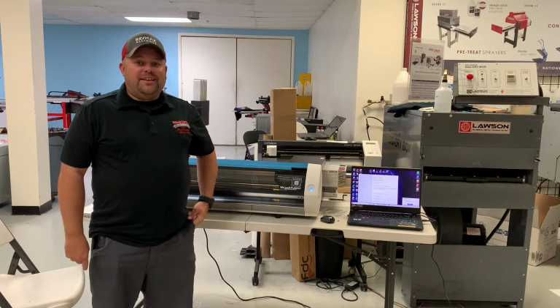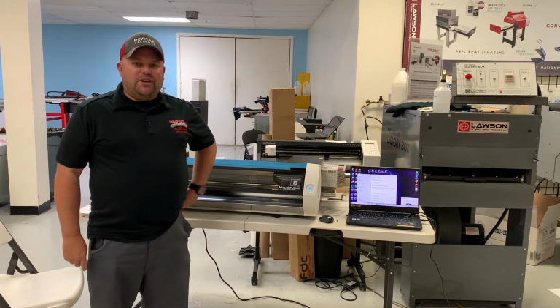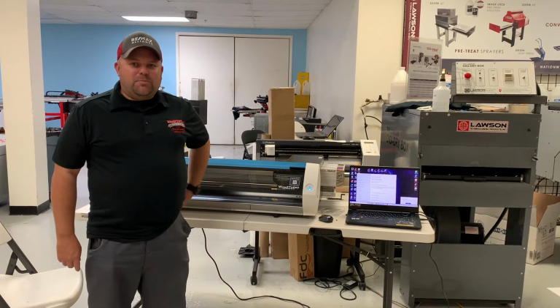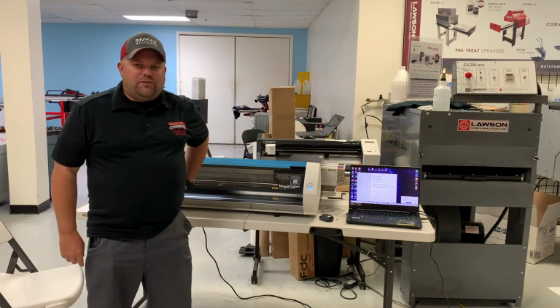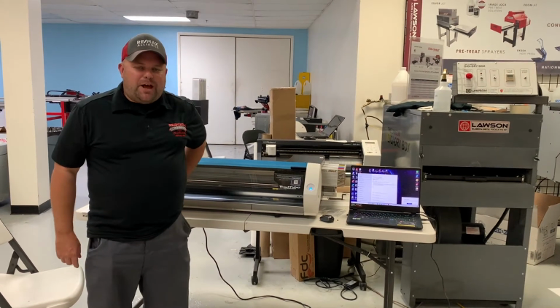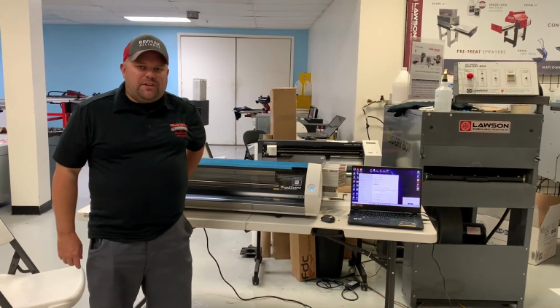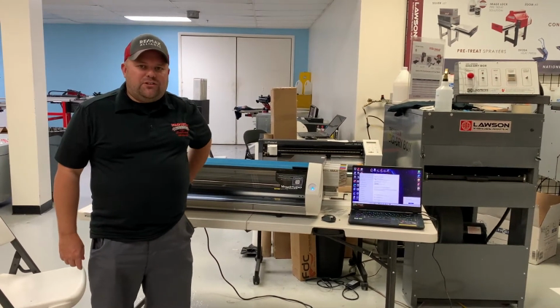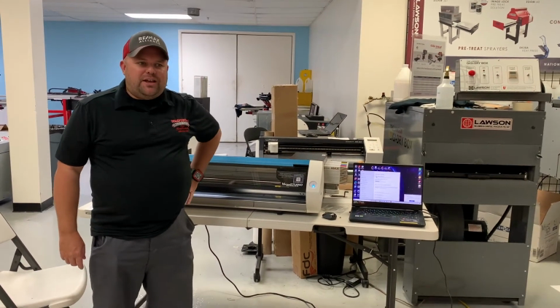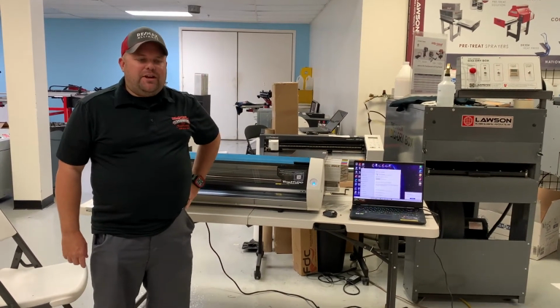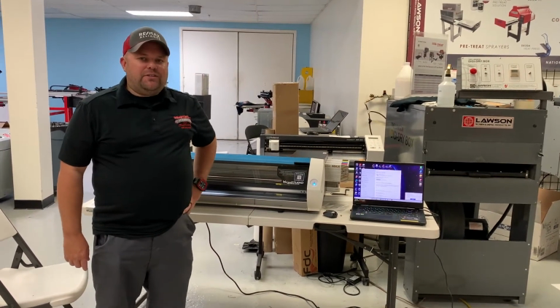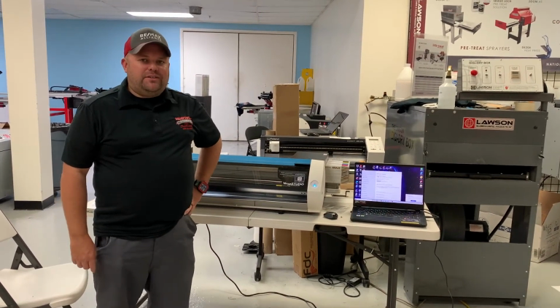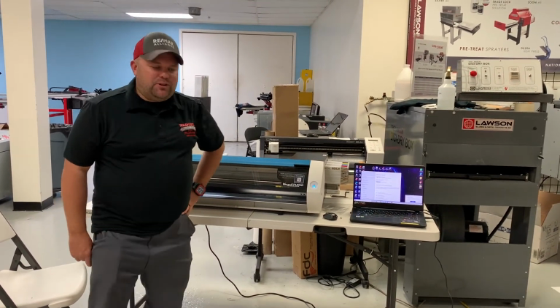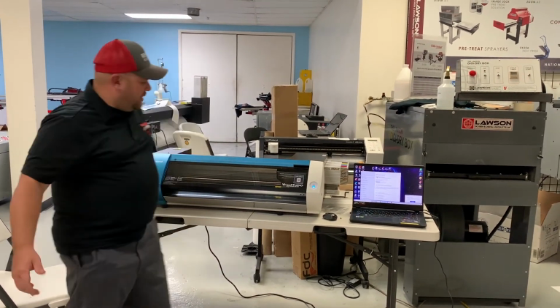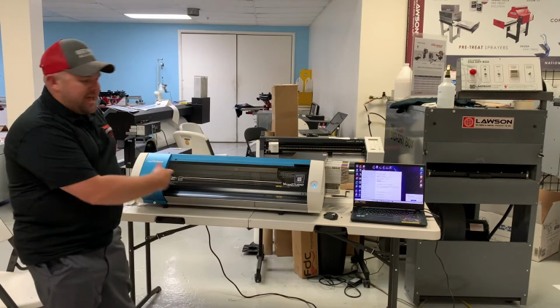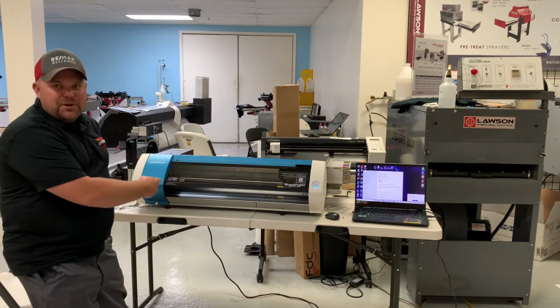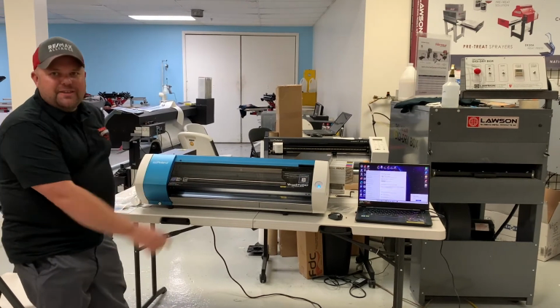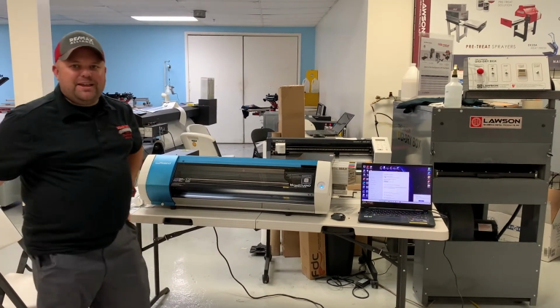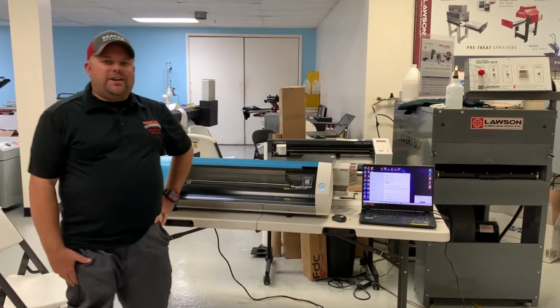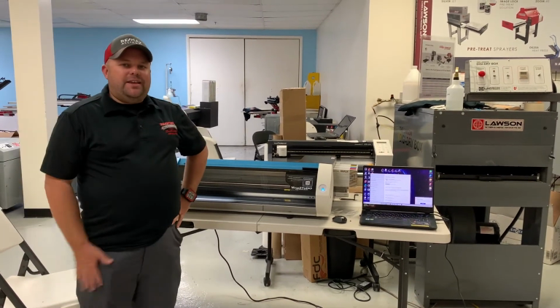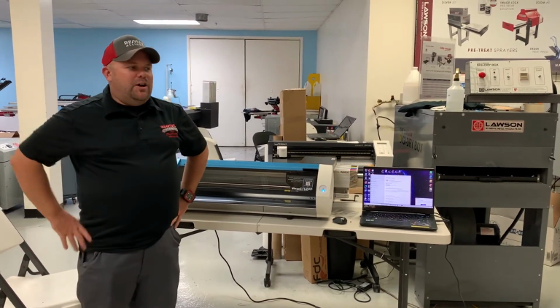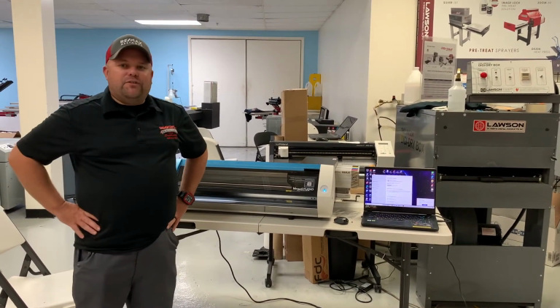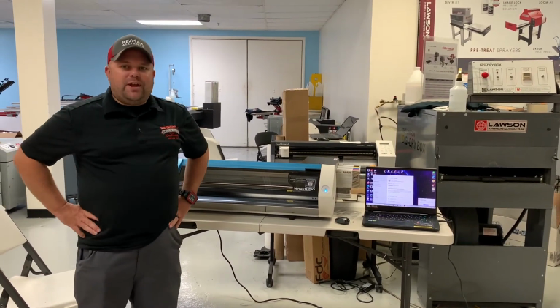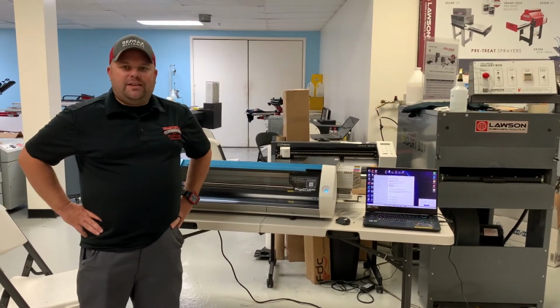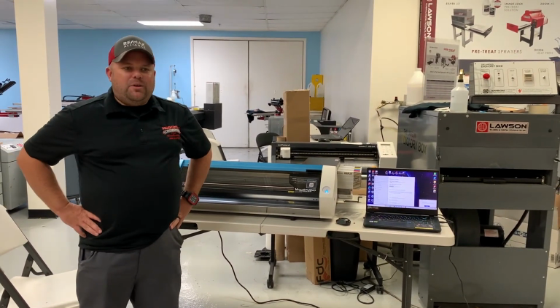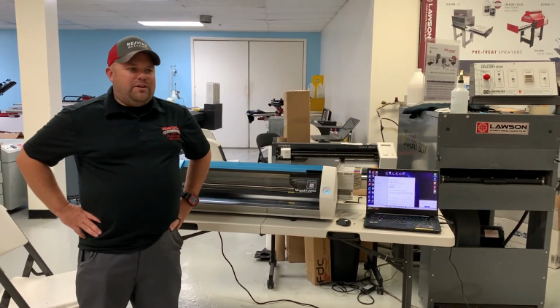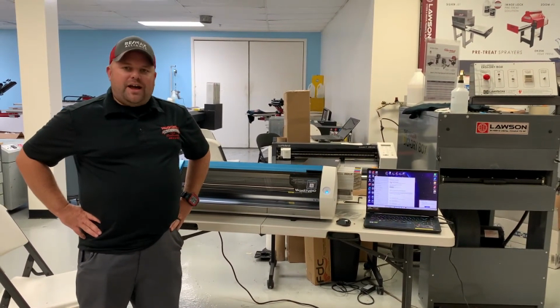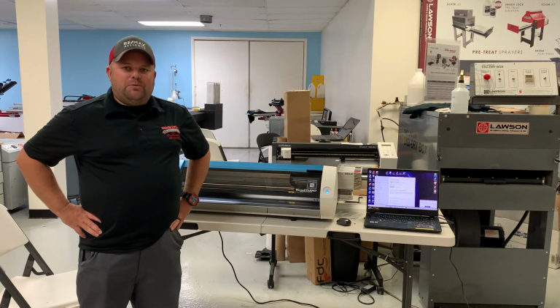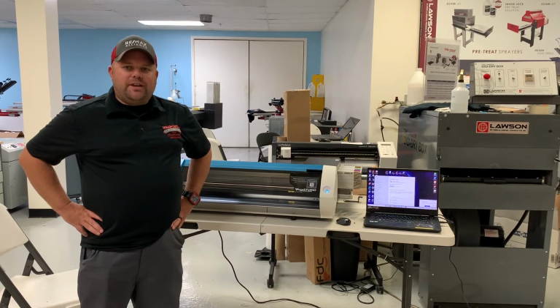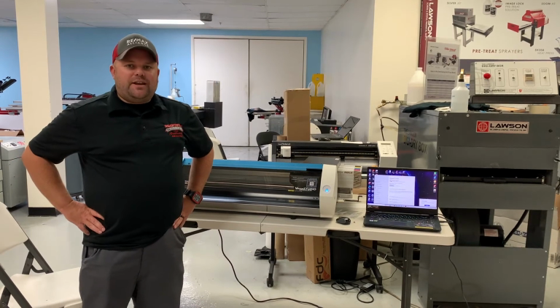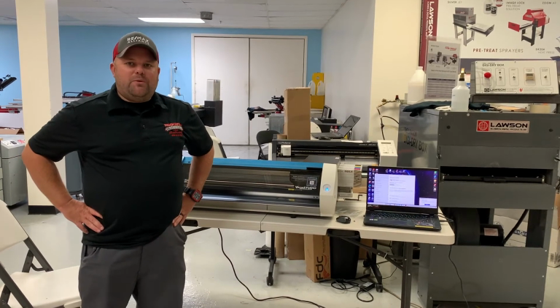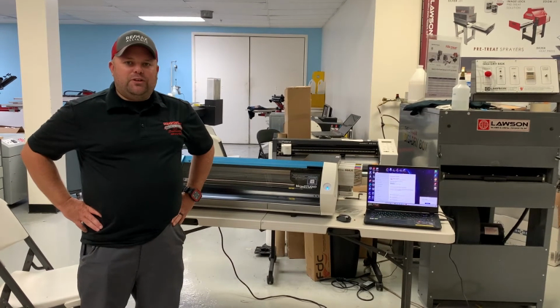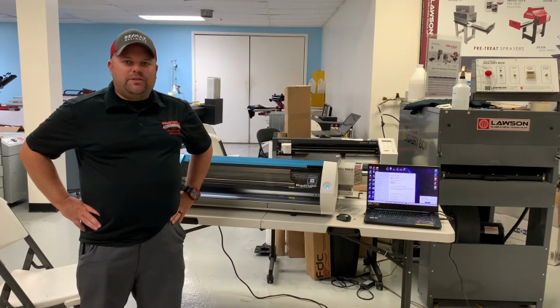I'm Justin Bolt from CompuStitch. I'm here at Lawson's. We just bought this bad boy, the BN20. We're here for training. We're learning a lot and we're pretty excited about what we can do with it.